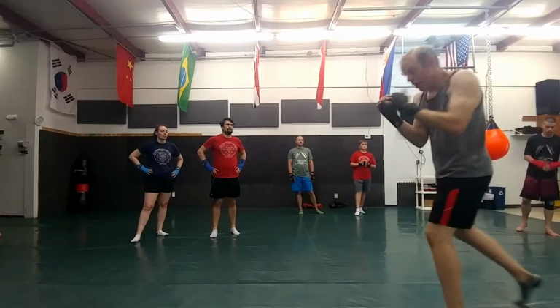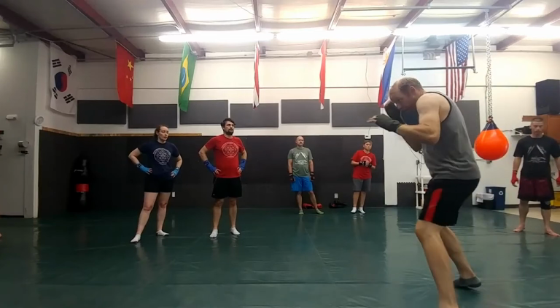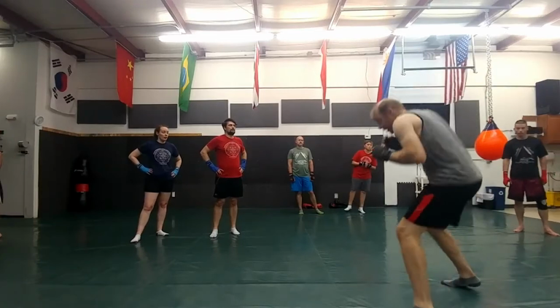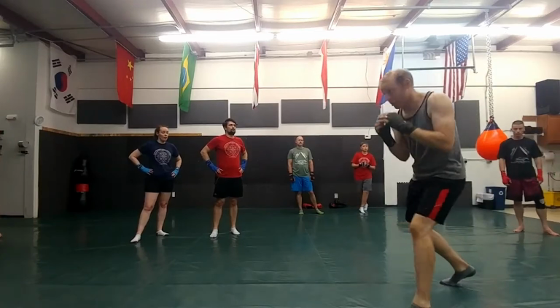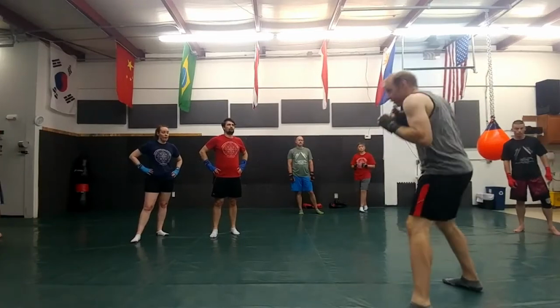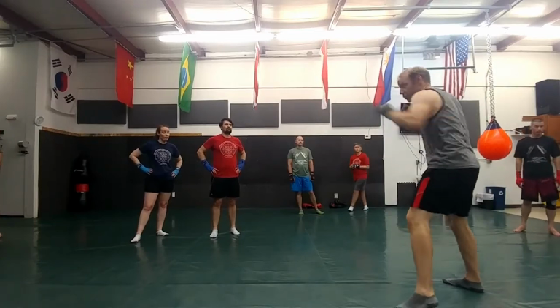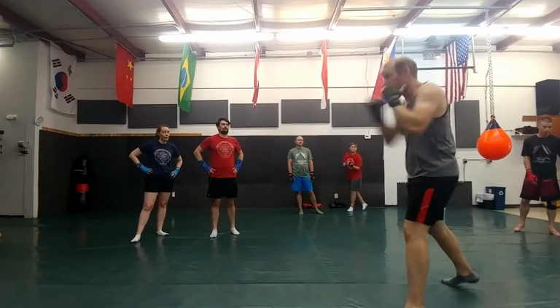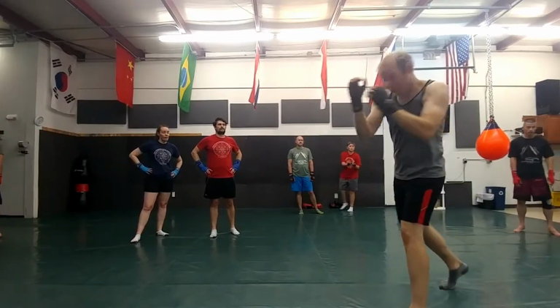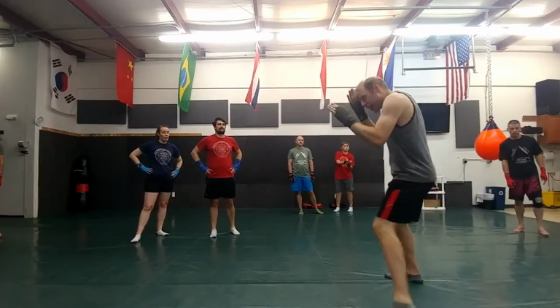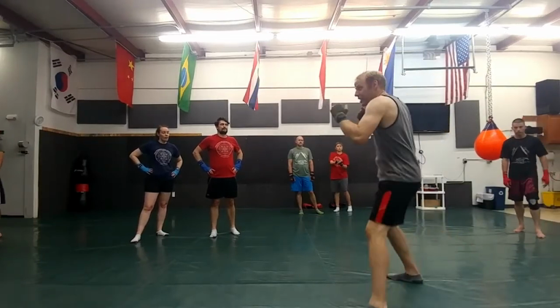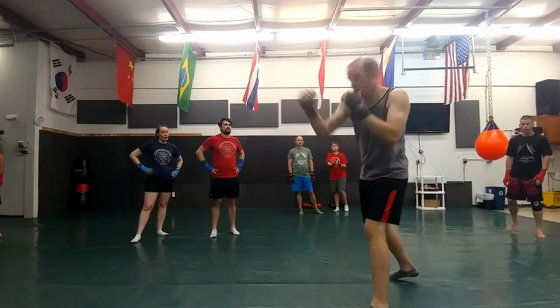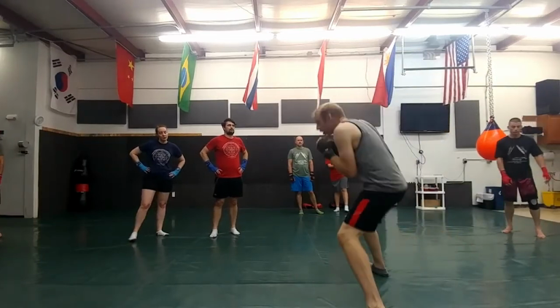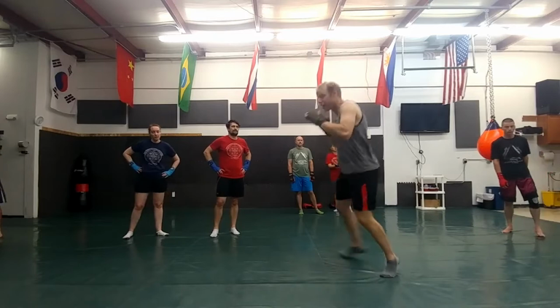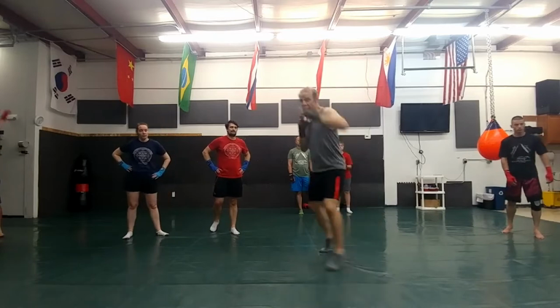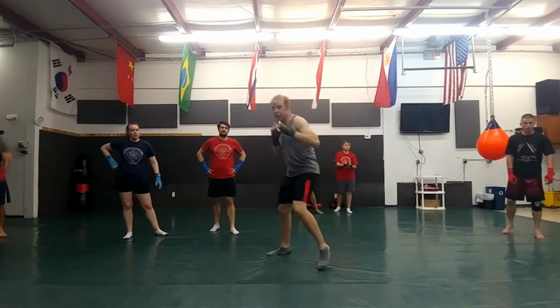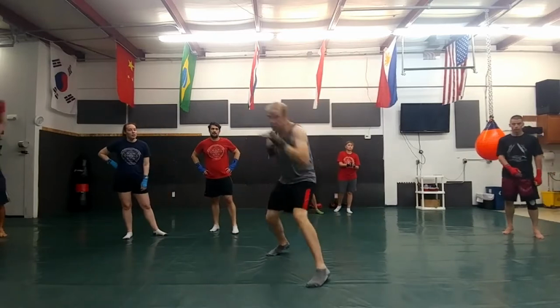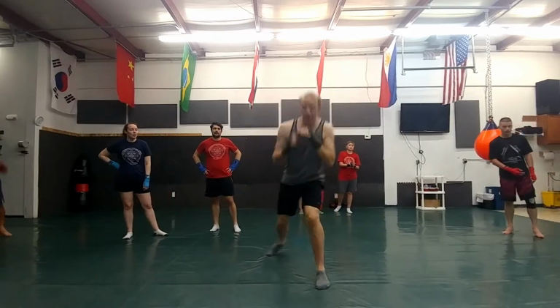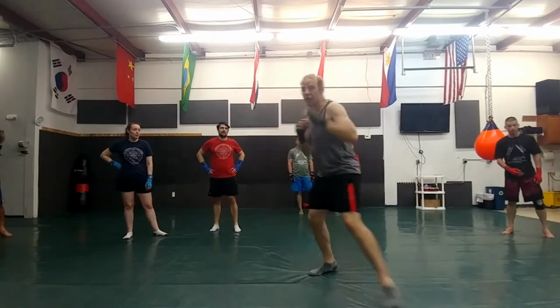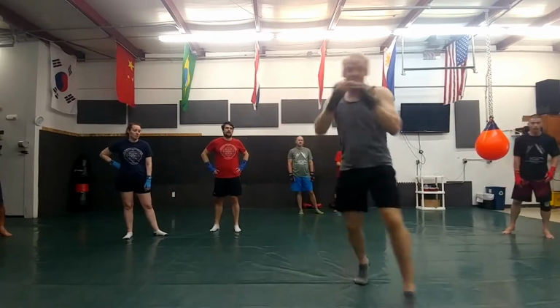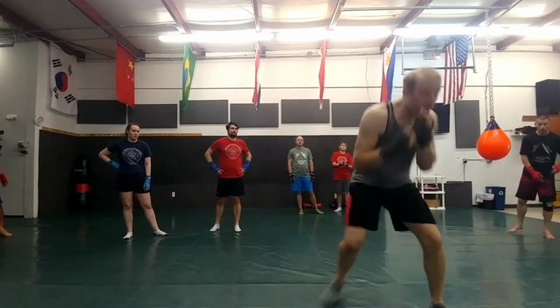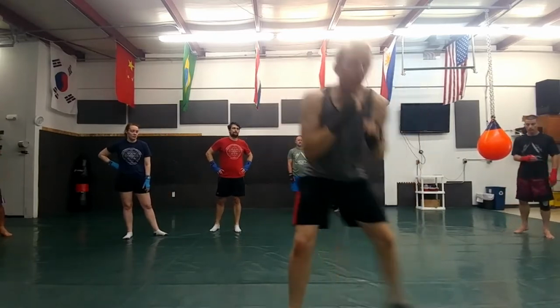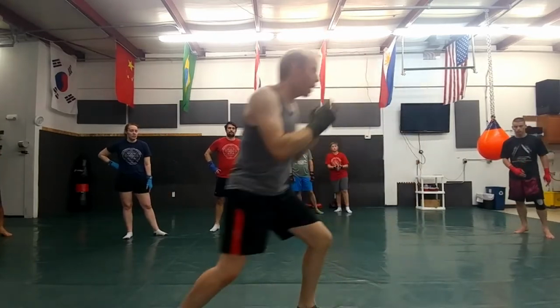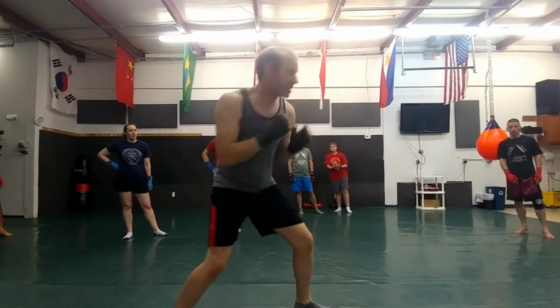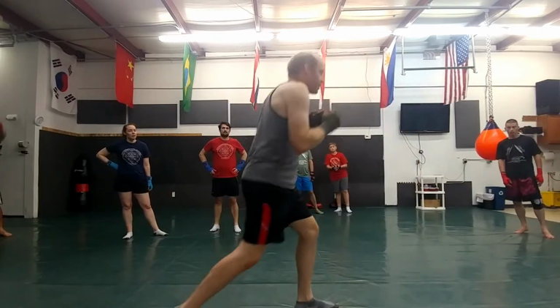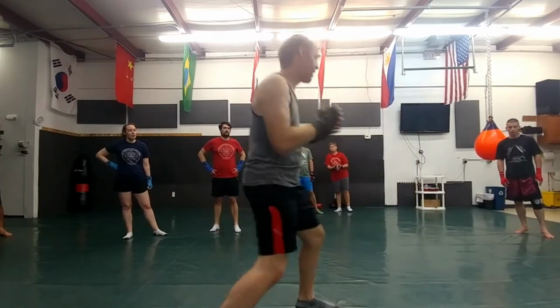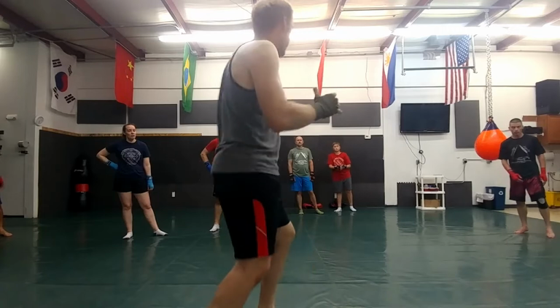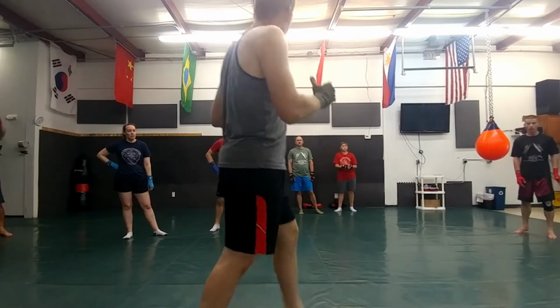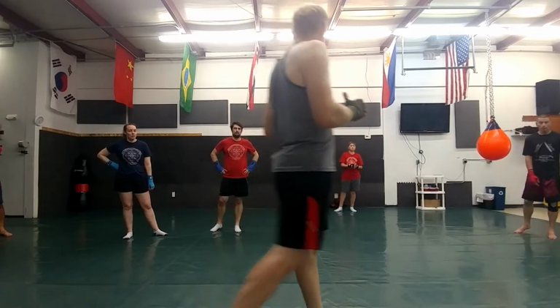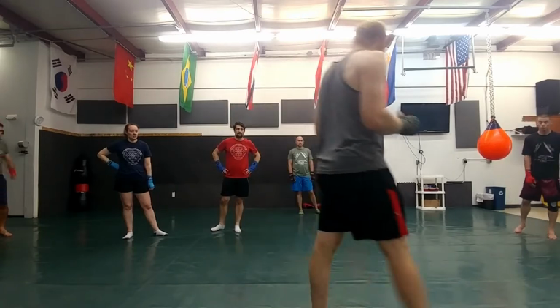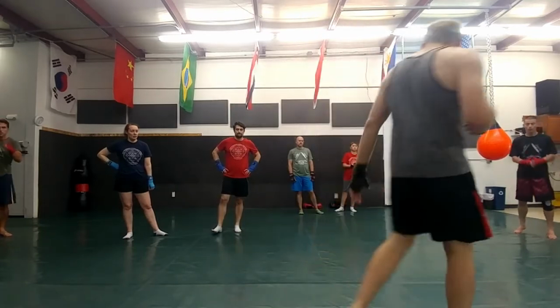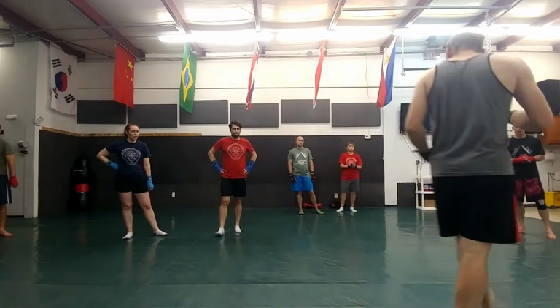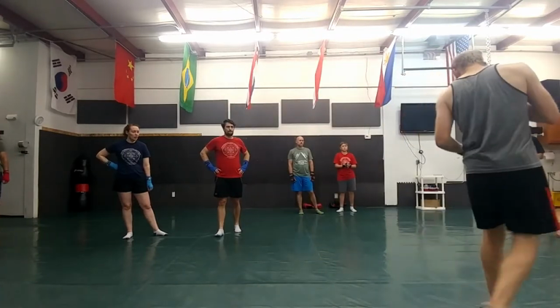You also want to get your brain in the game as well. As I throw these shots, I need to make sure I'm defending shots, I need to make sure I'm moving around, I need to make sure I don't end up in the same position that I started out in.